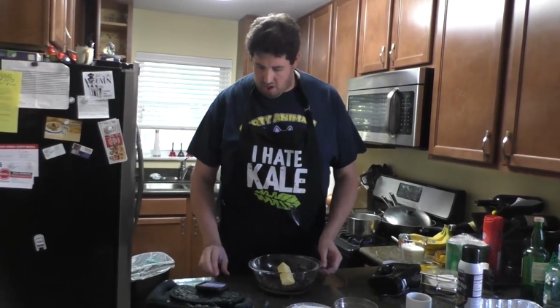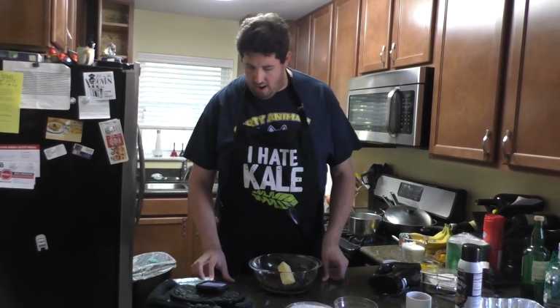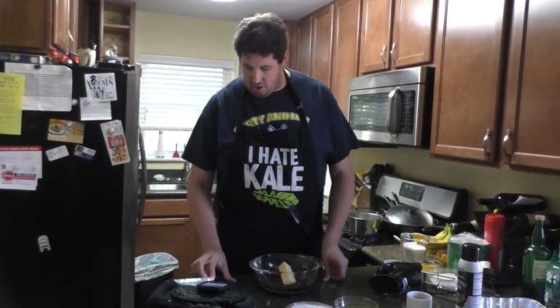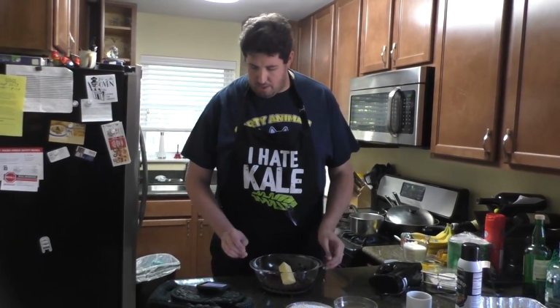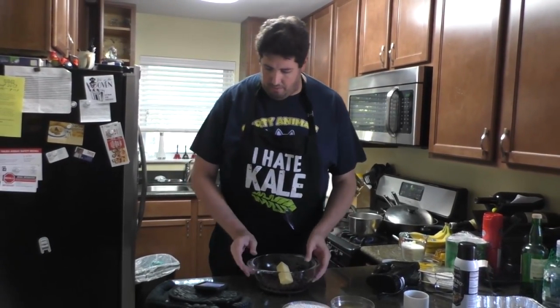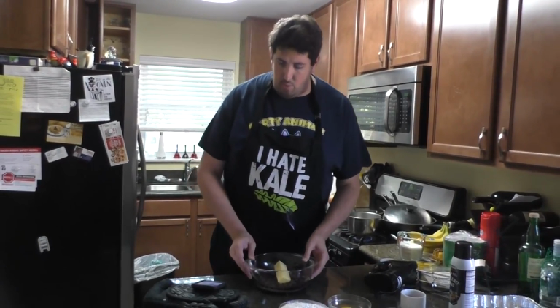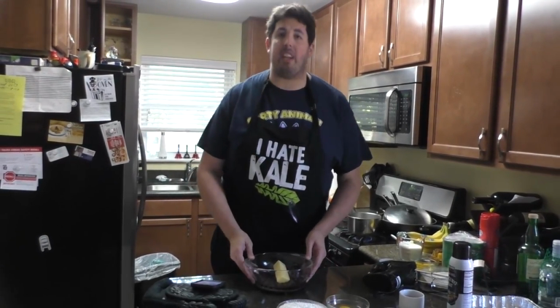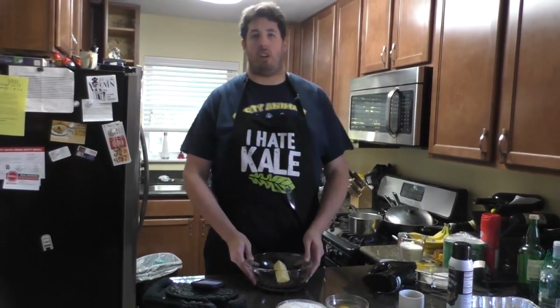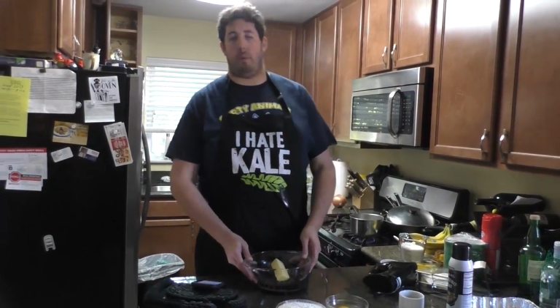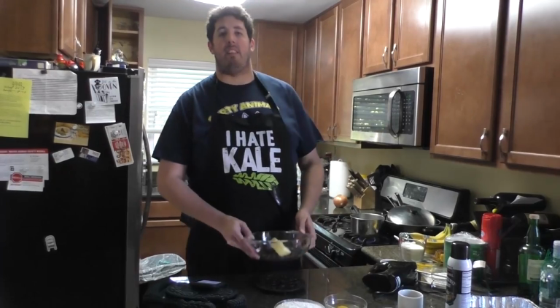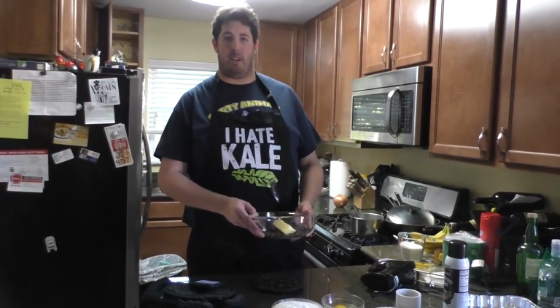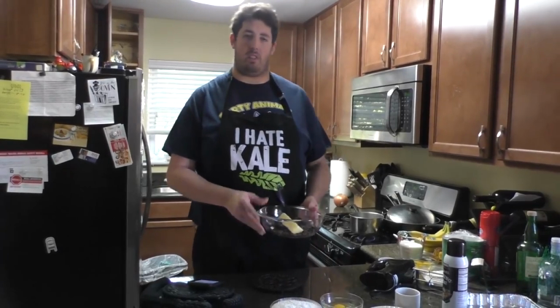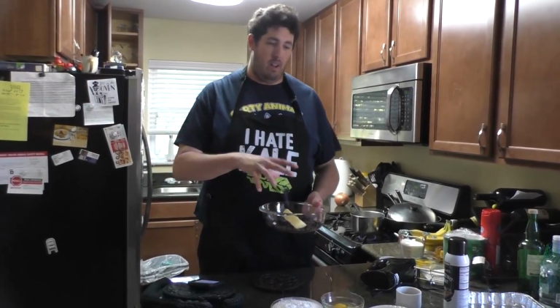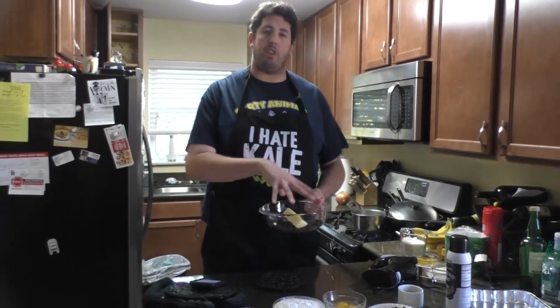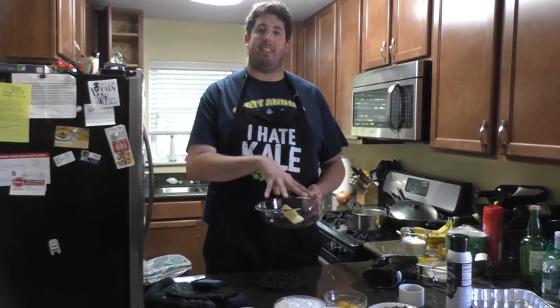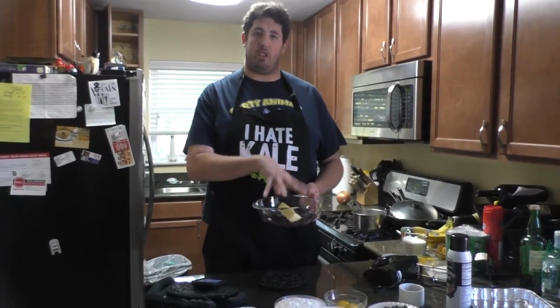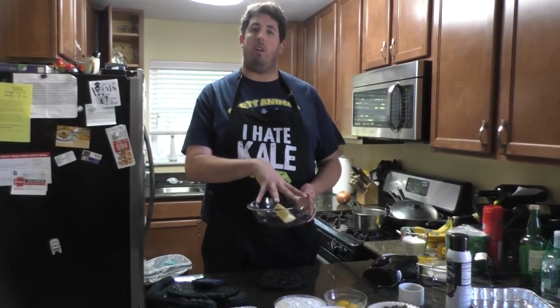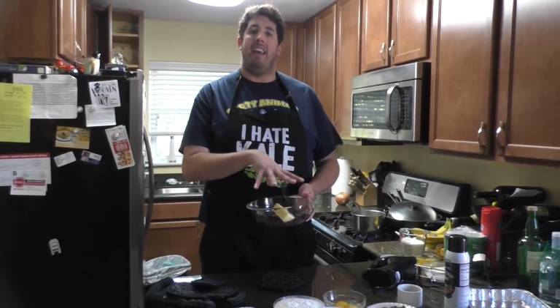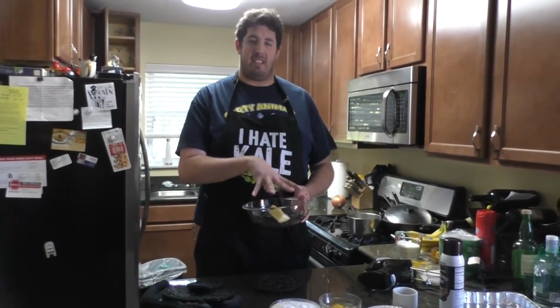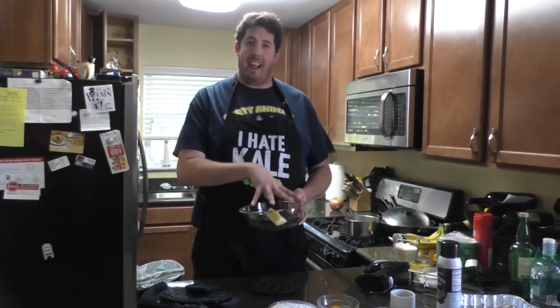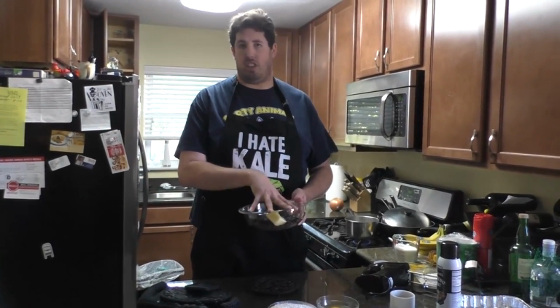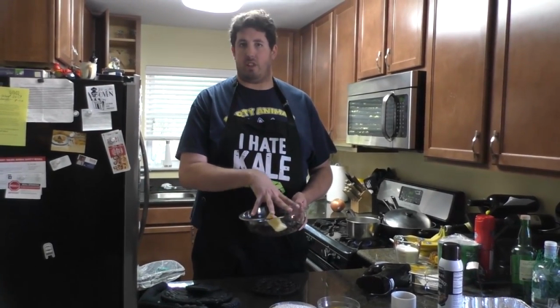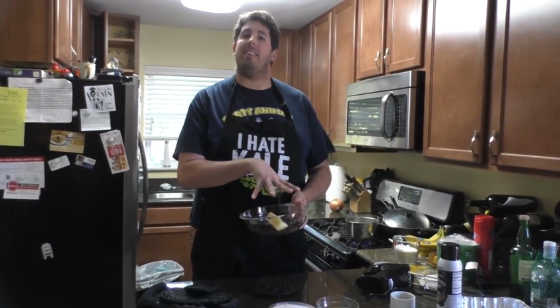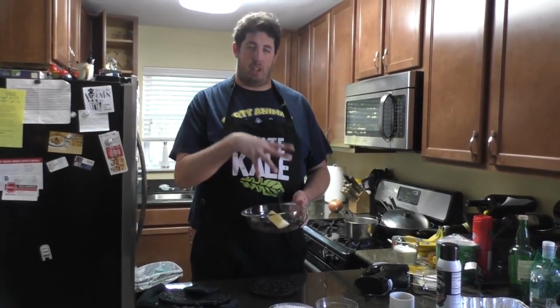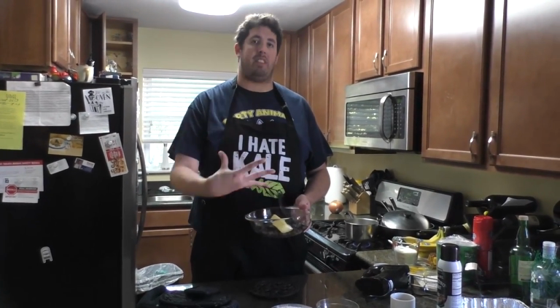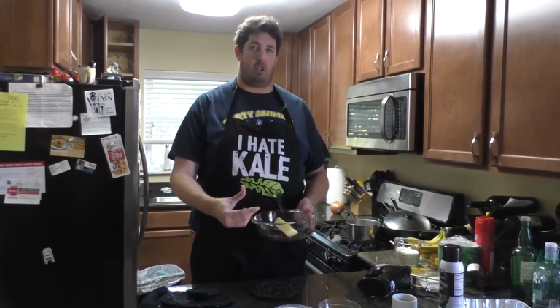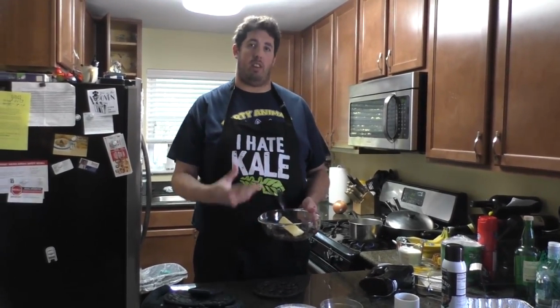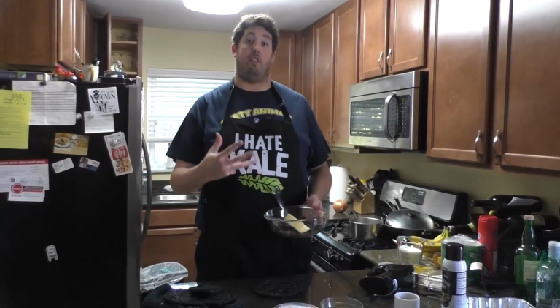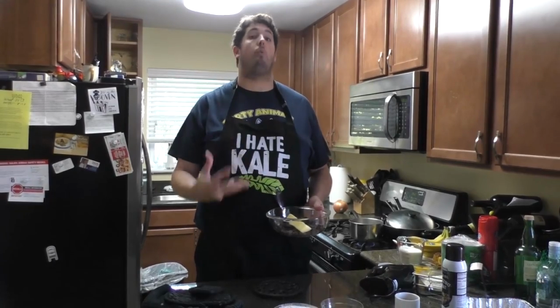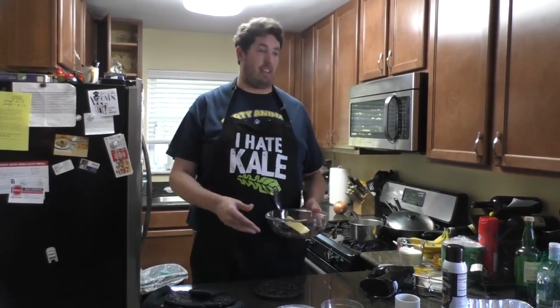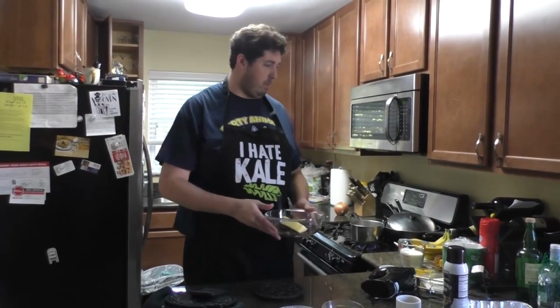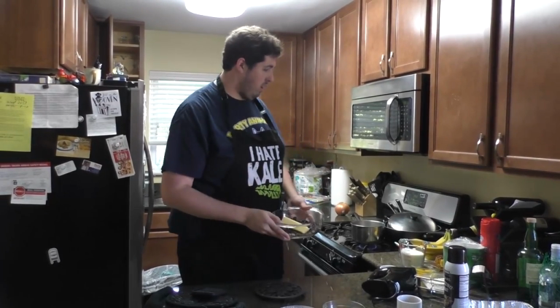Use unsalted butter for this one because you're going to be putting in a little bit of salt later. And don't forget, salt isn't just adding salt — it actually brings out the chocolate flavor. You're going to want that little bit of salt.